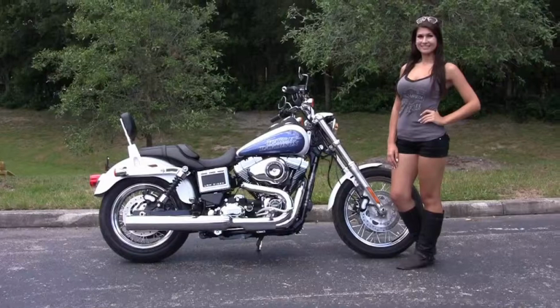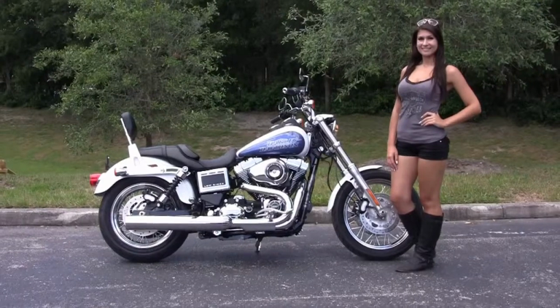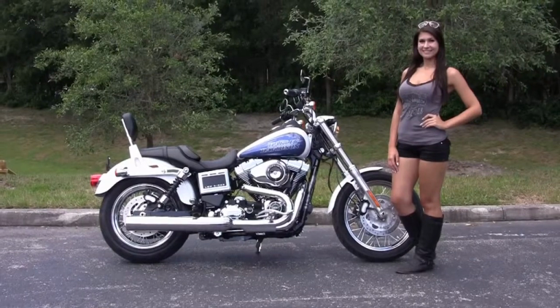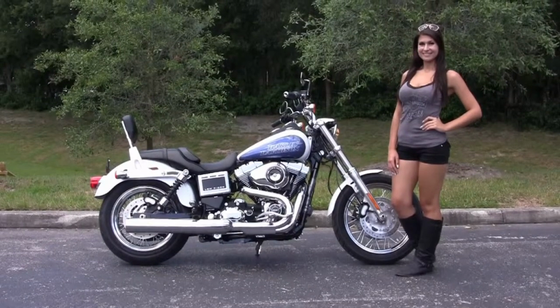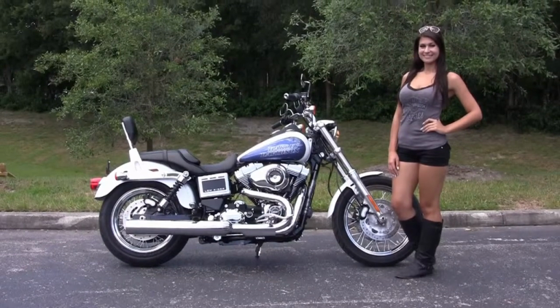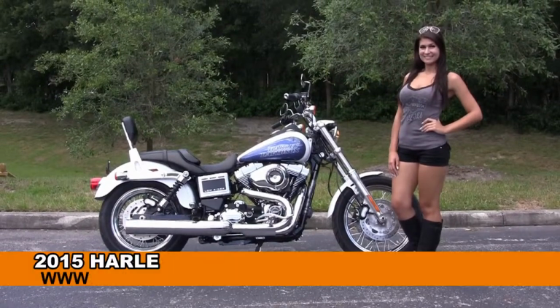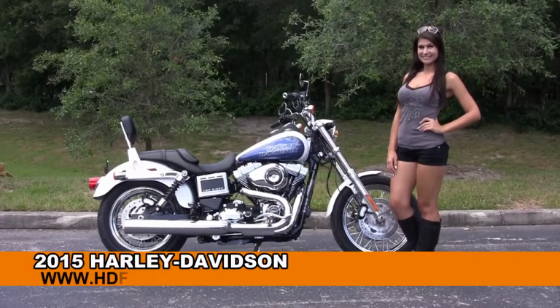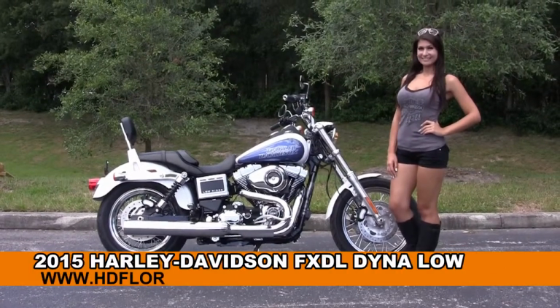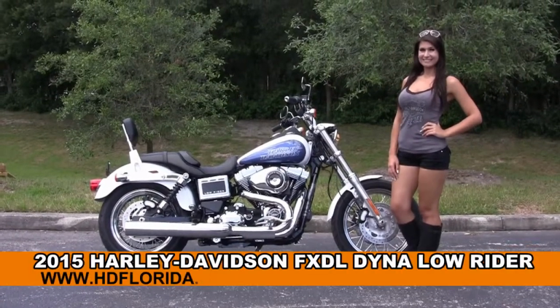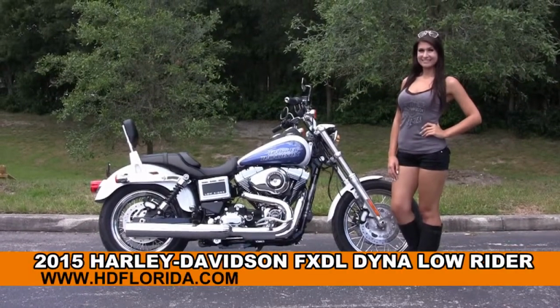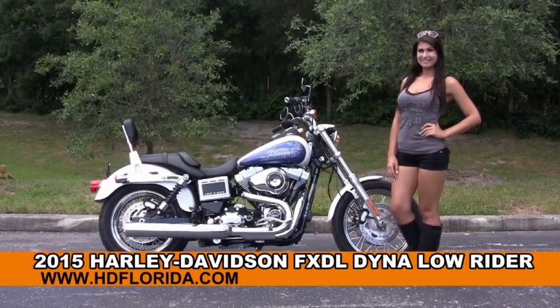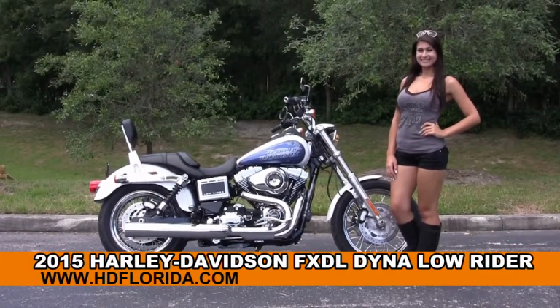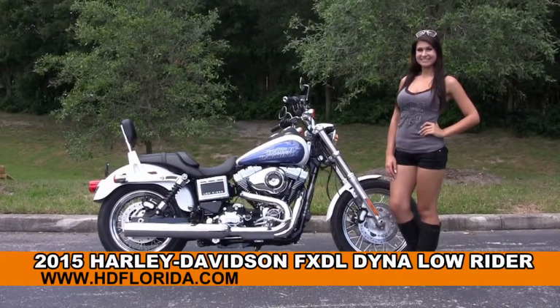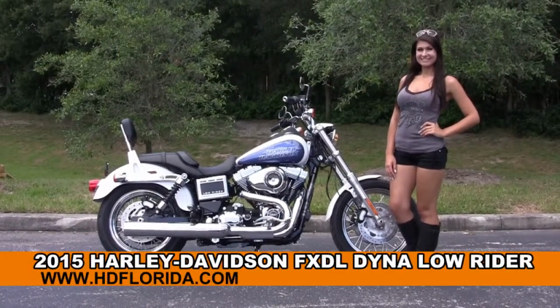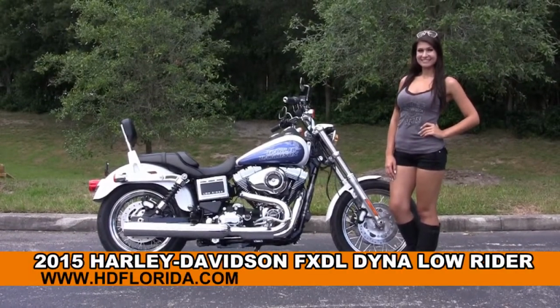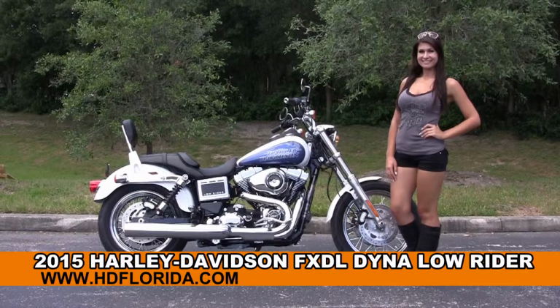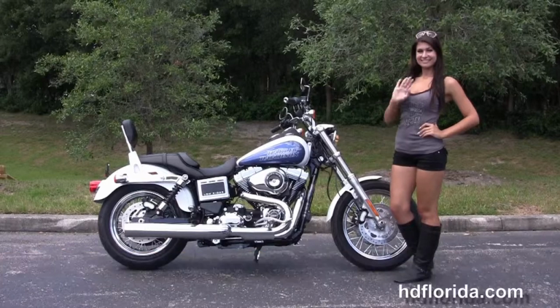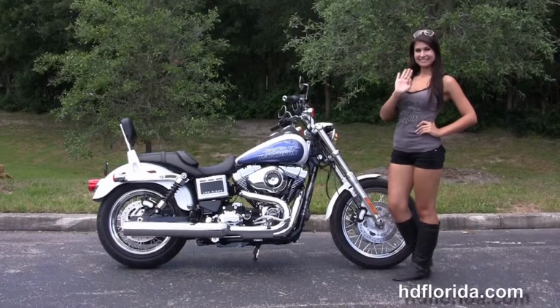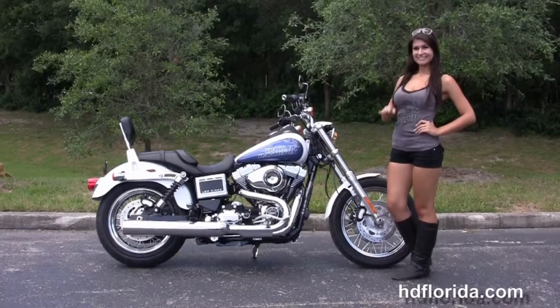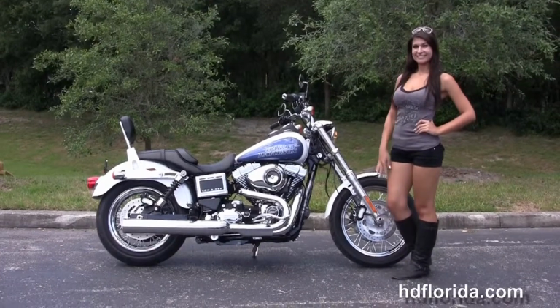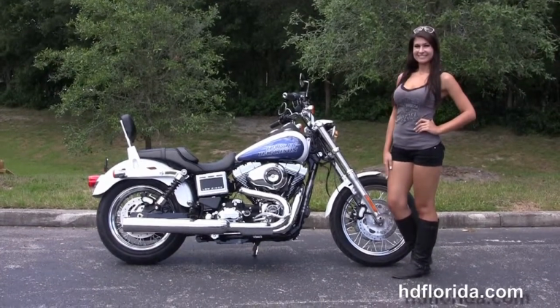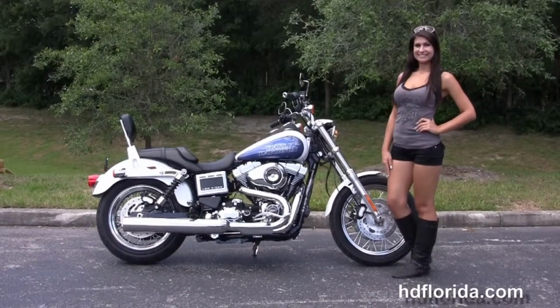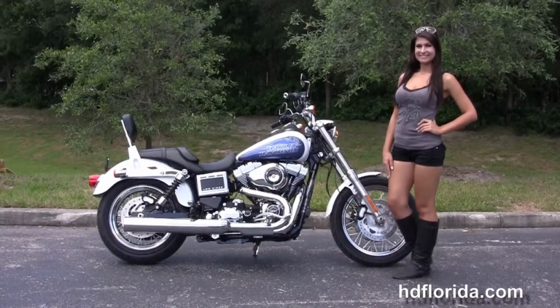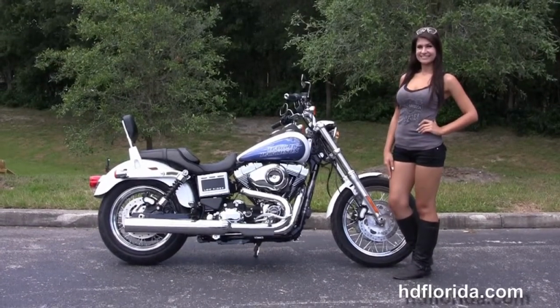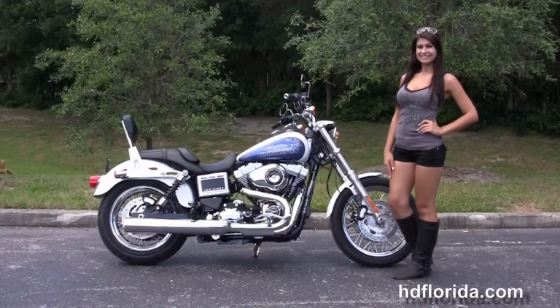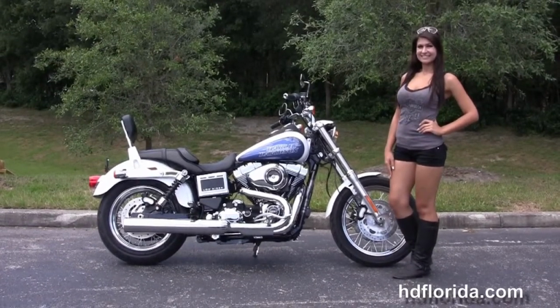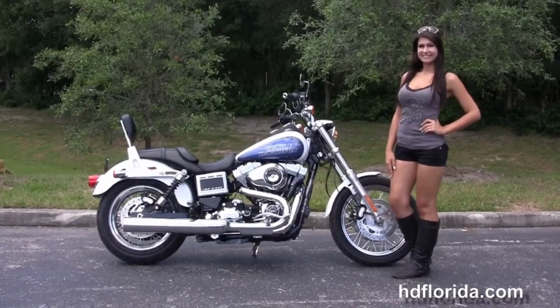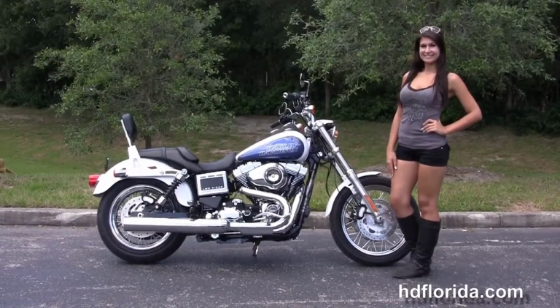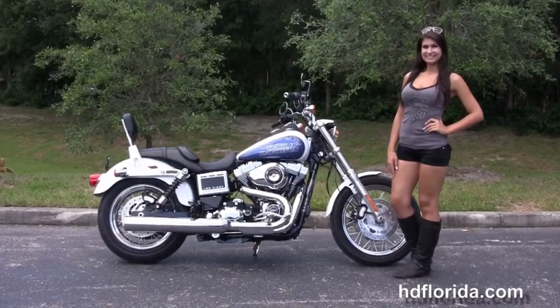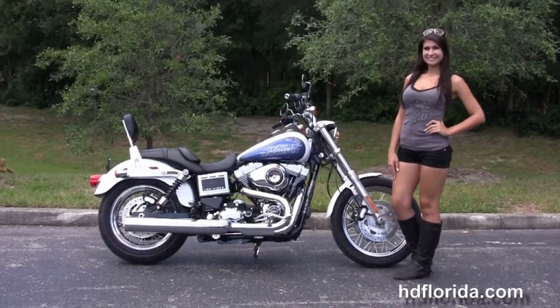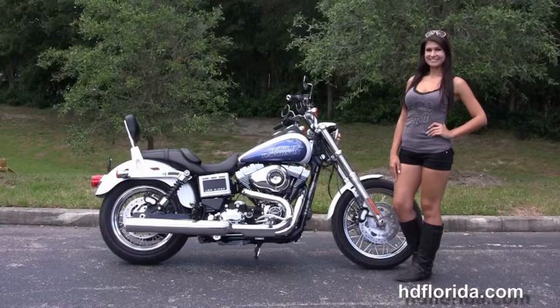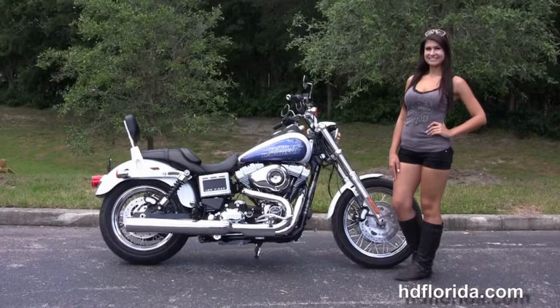Welcome everyone to the world-famous Harley-Davidson of Florida. First of all, I want everyone to say hello to Isla, and next I want to show you this cool brand new 2015 Dyna Lowrider.